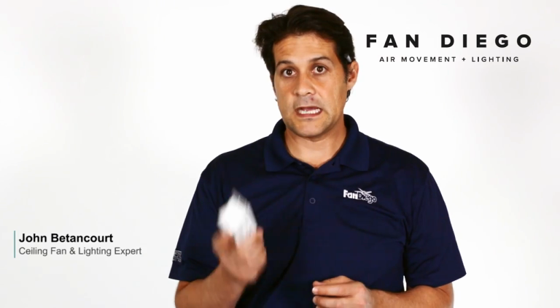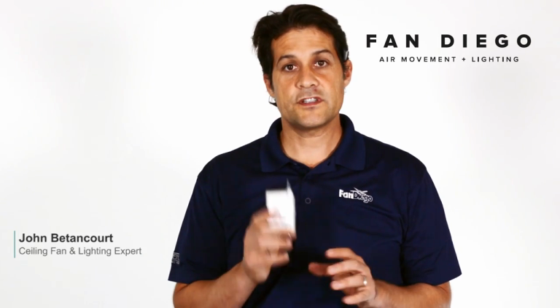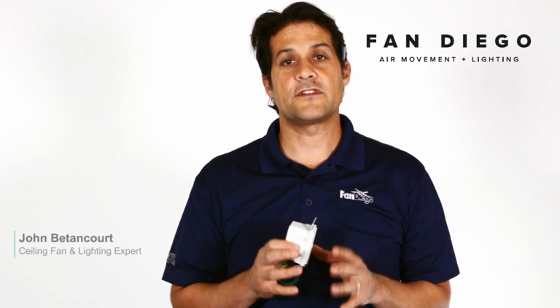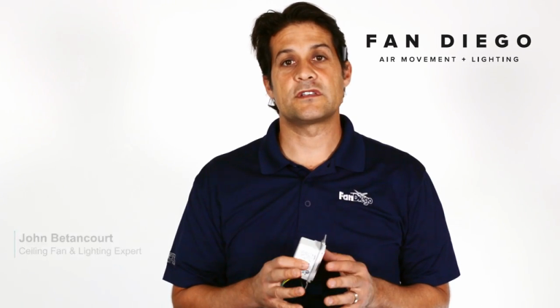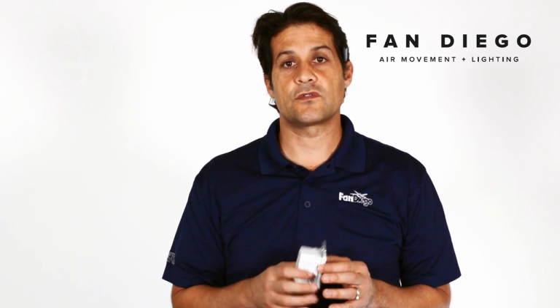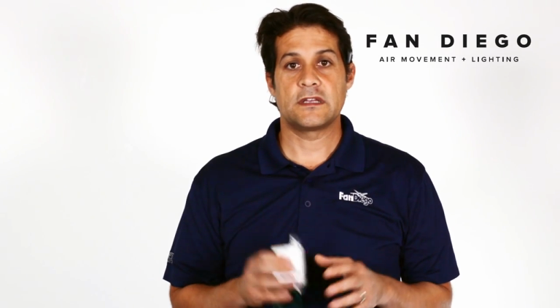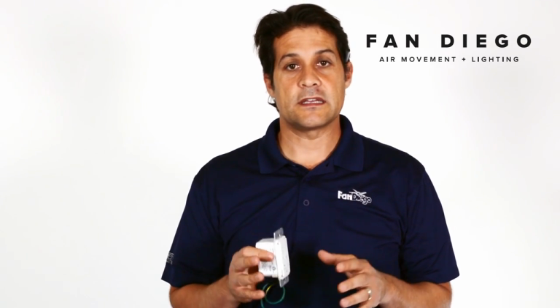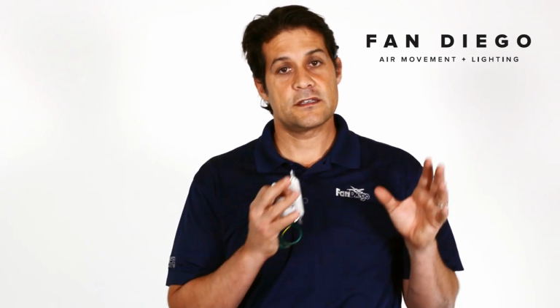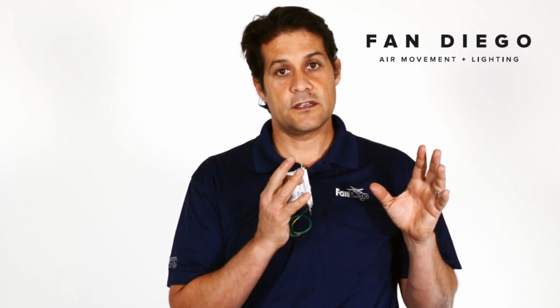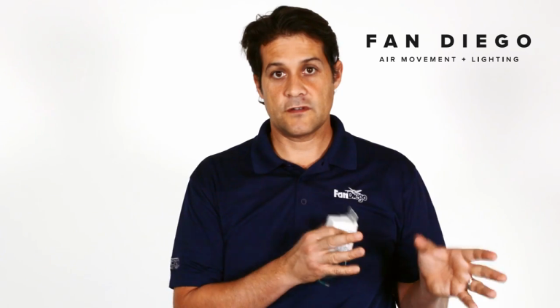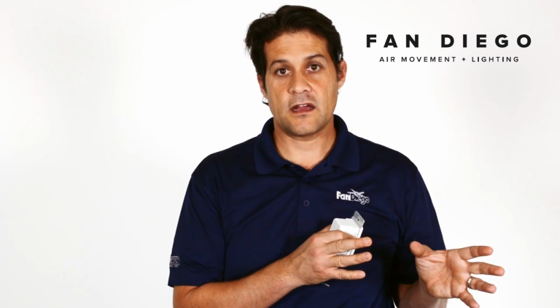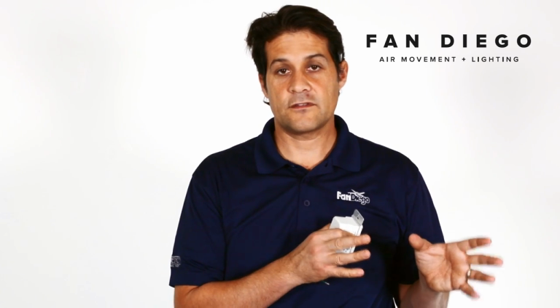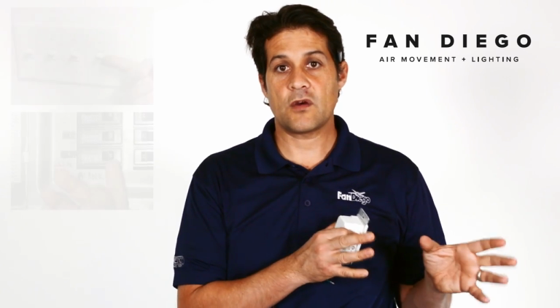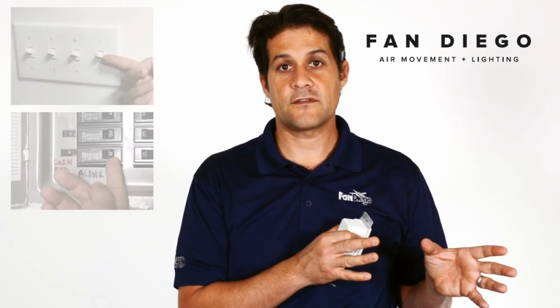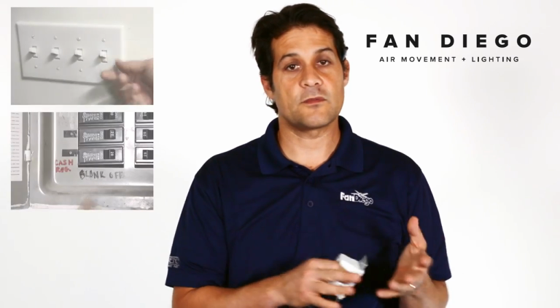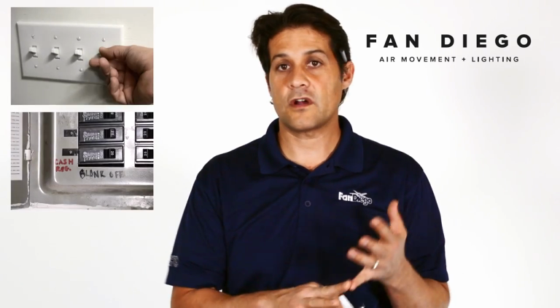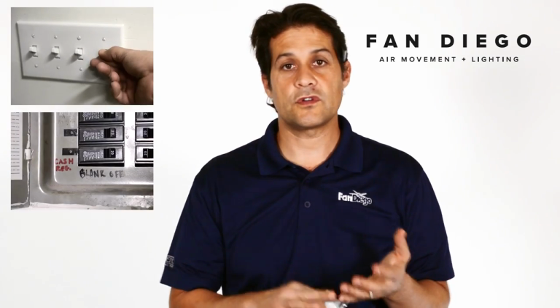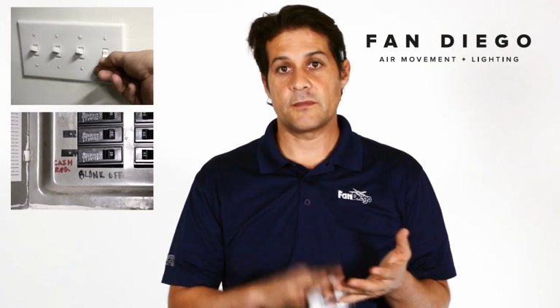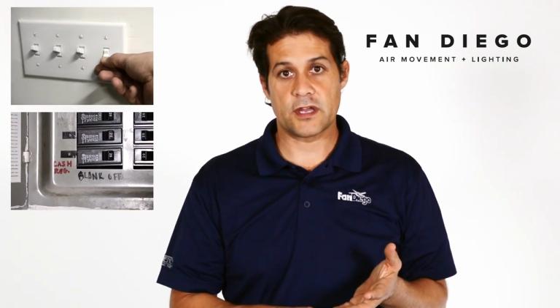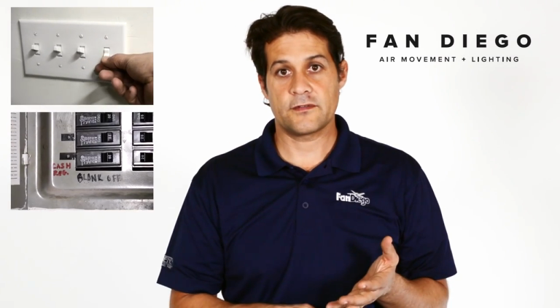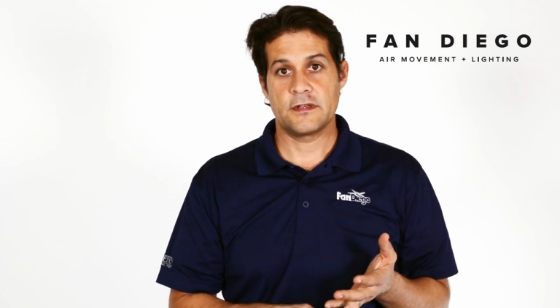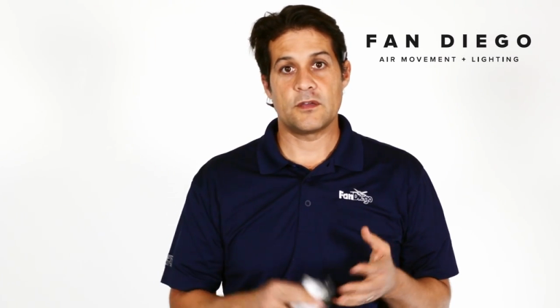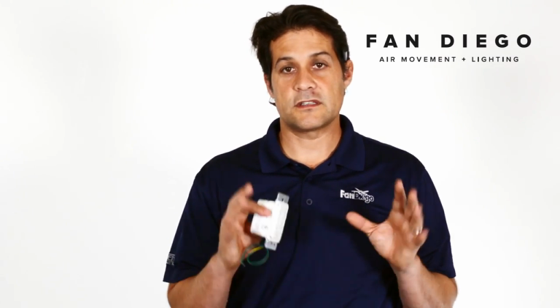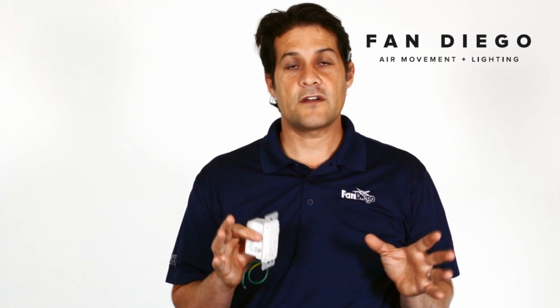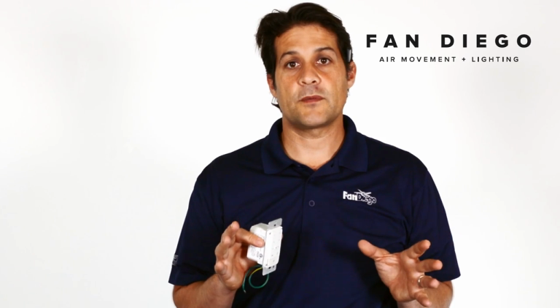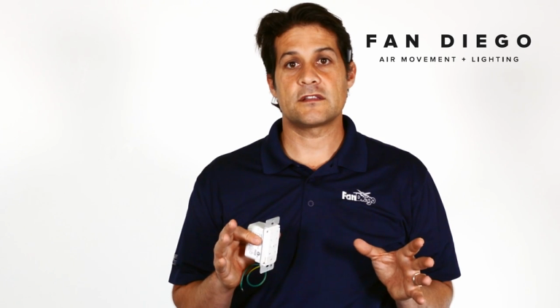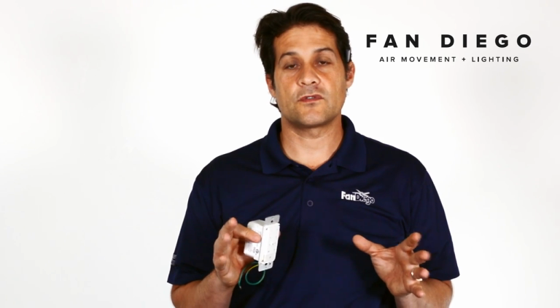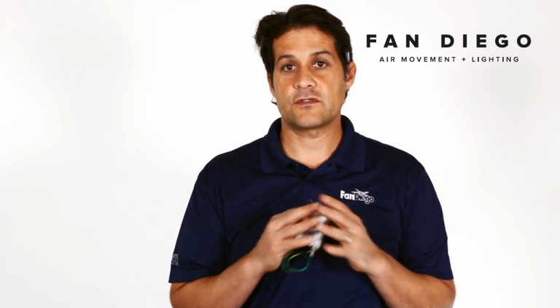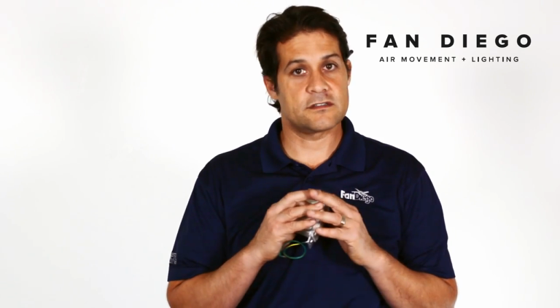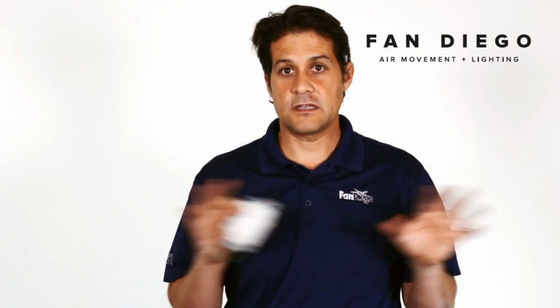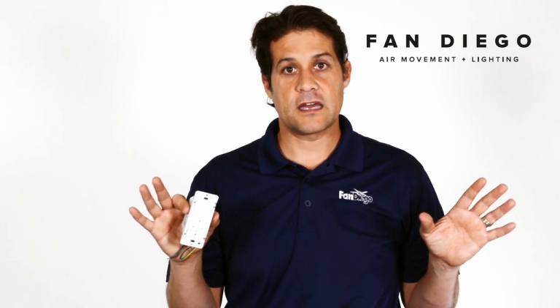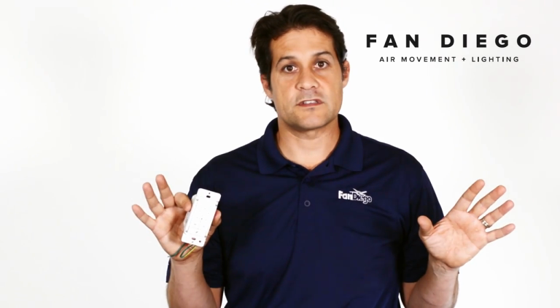The first thing you have to do to reset the control is turn the fan off — turn the power off to the fan either by the wall control or by the breaker. You want to leave it off for a couple of minutes so the electronics completely bleed out of electricity.